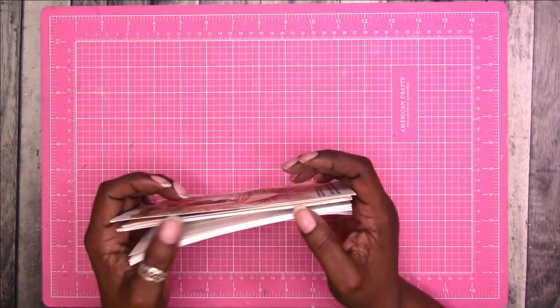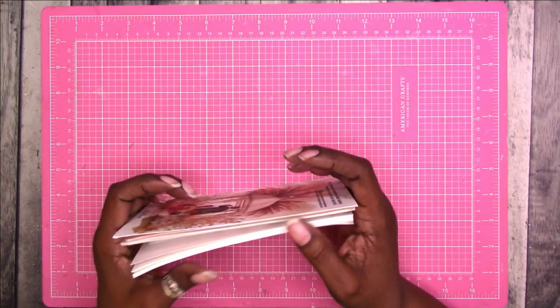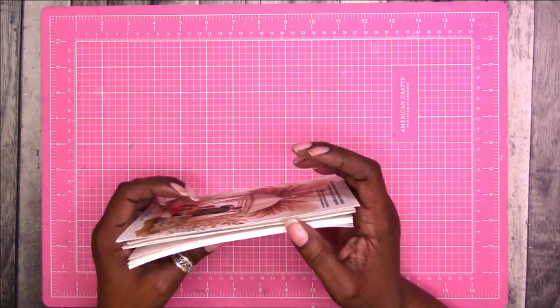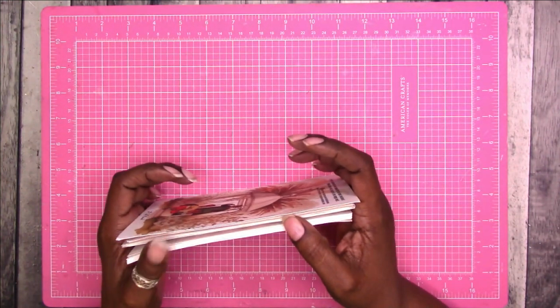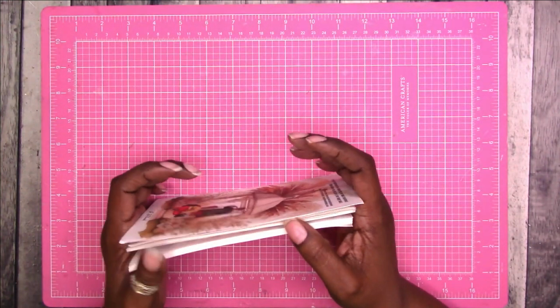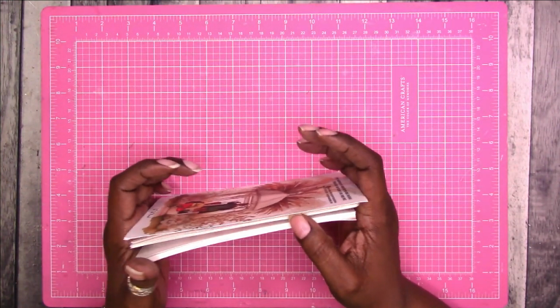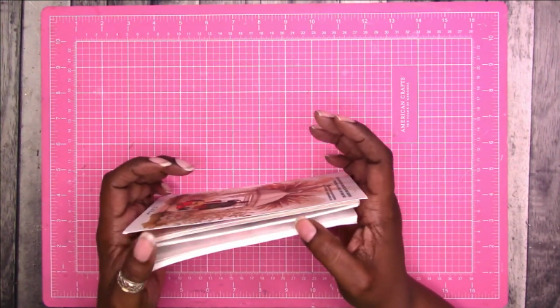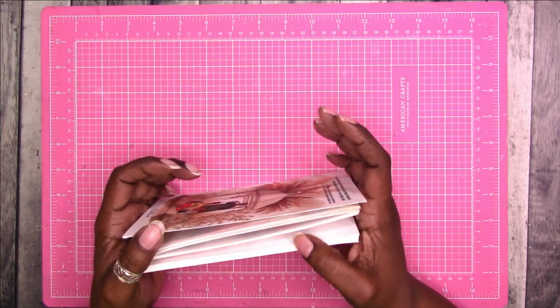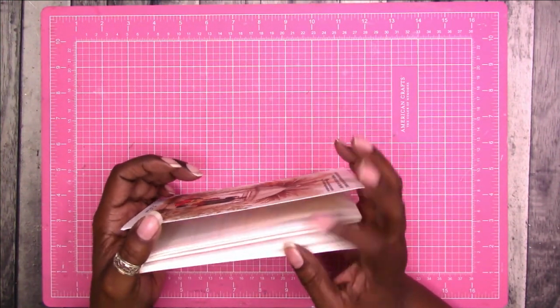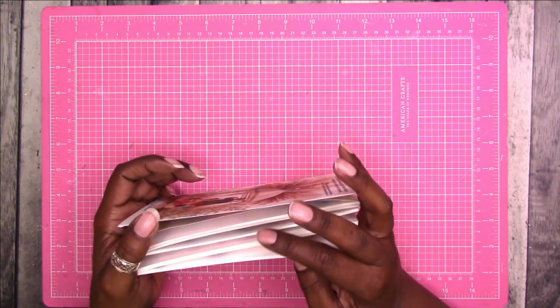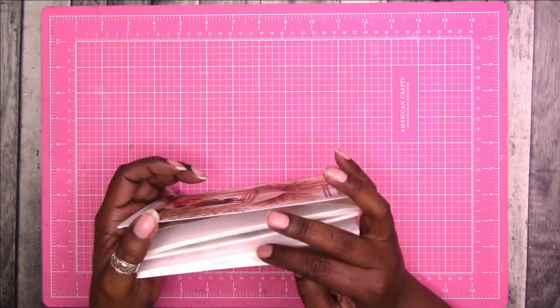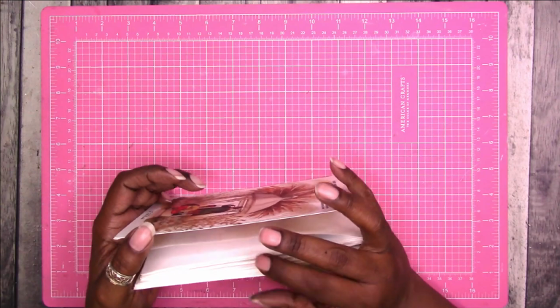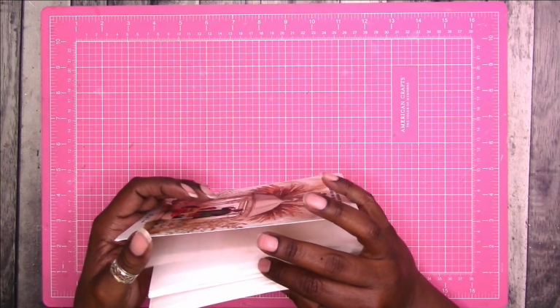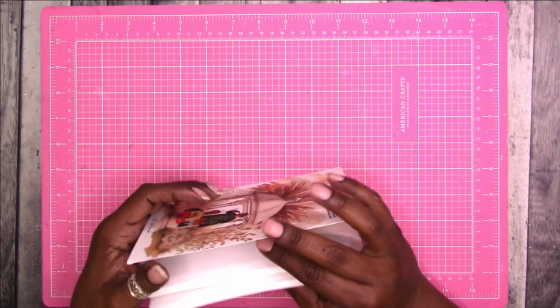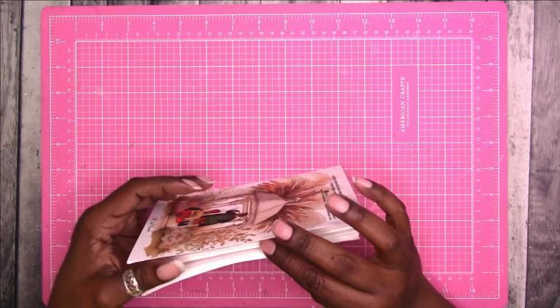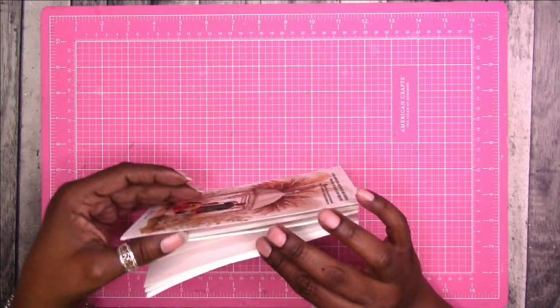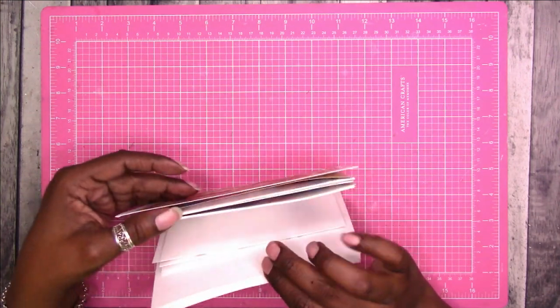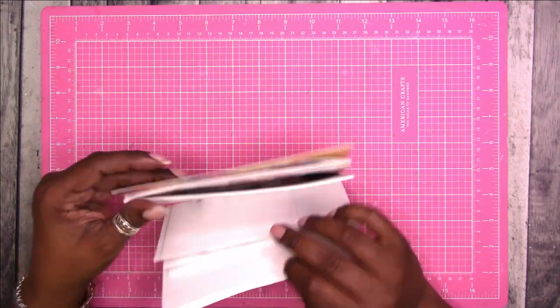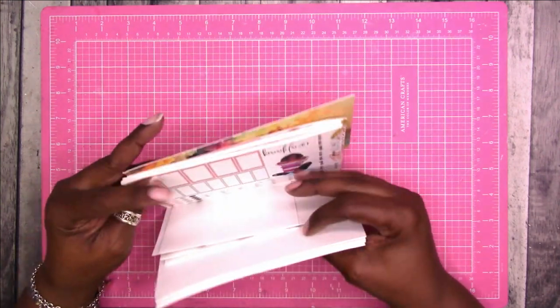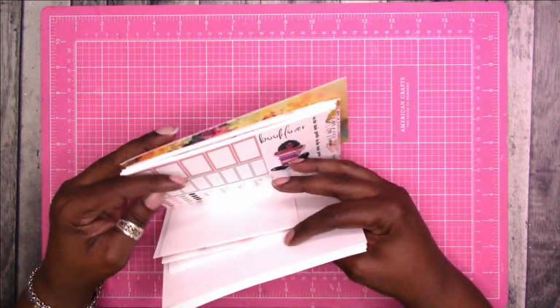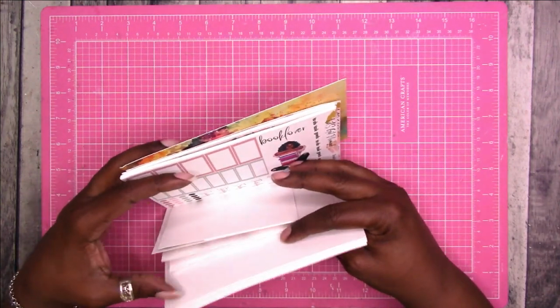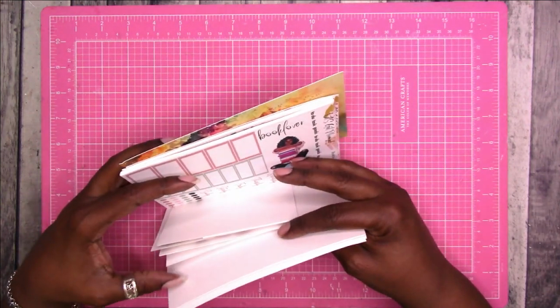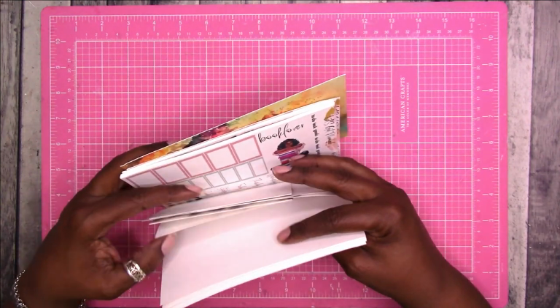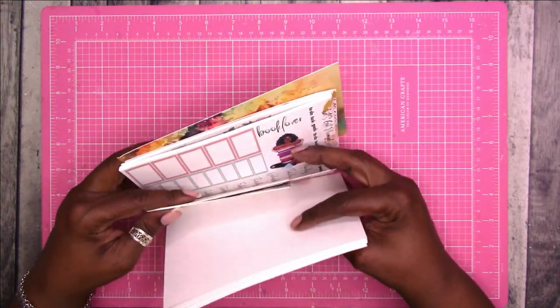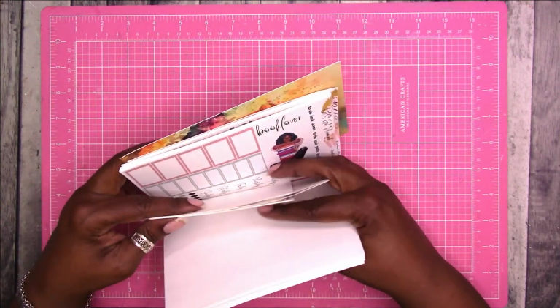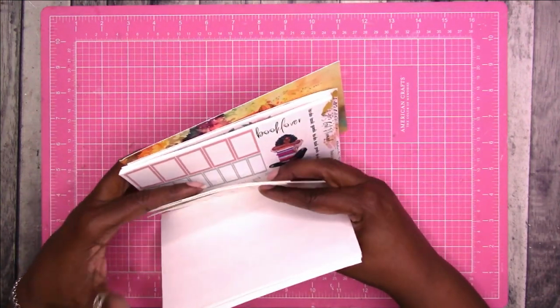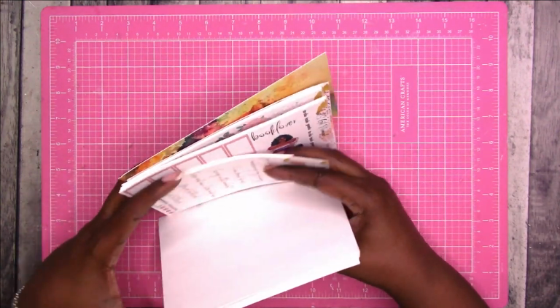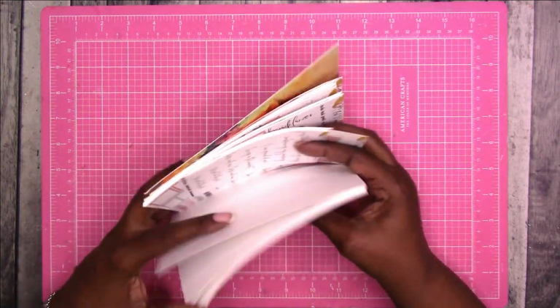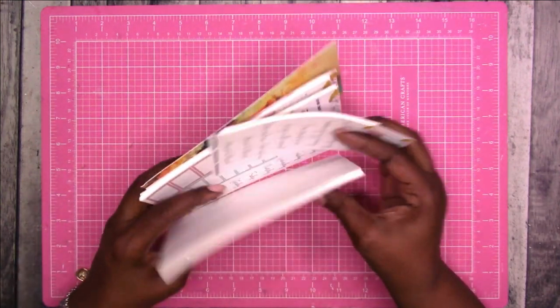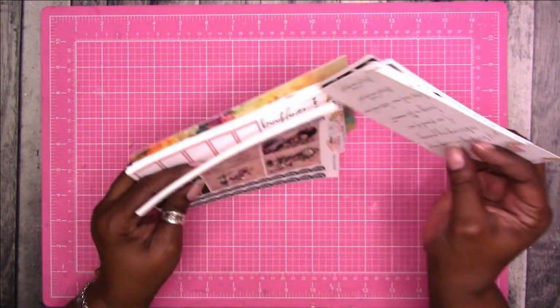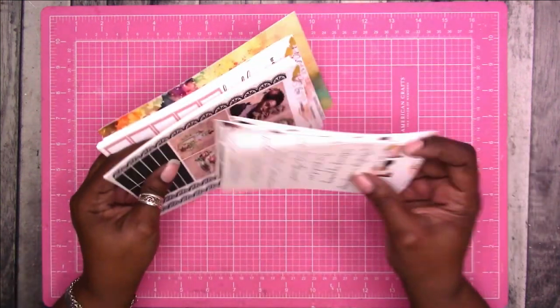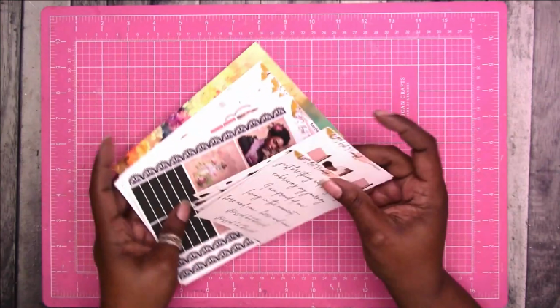That is everything from Let's Get Planned. I'll link to them in the description box below - please go check them out and let them know that Rochelle sent you.